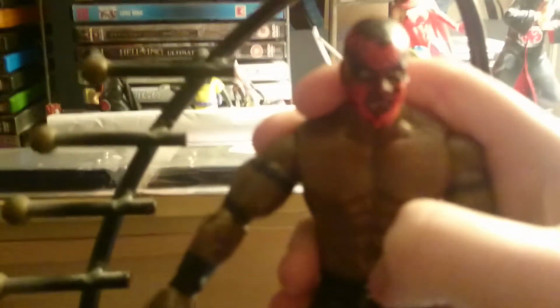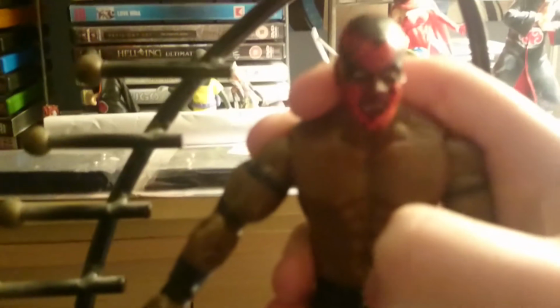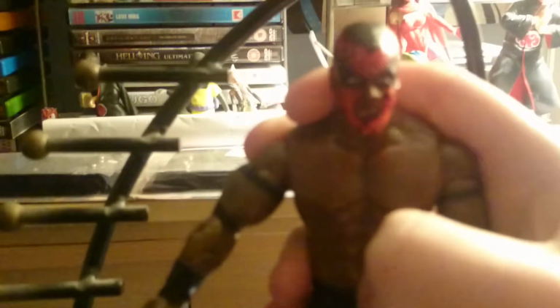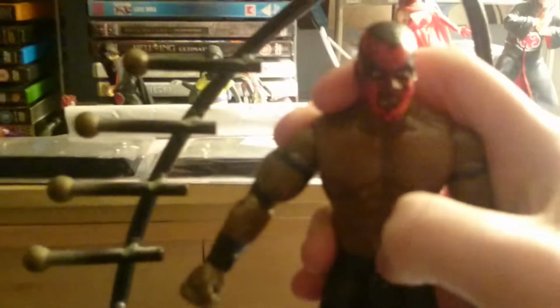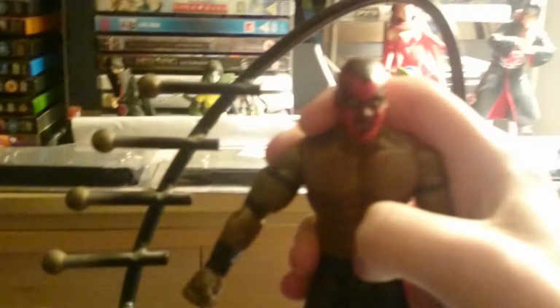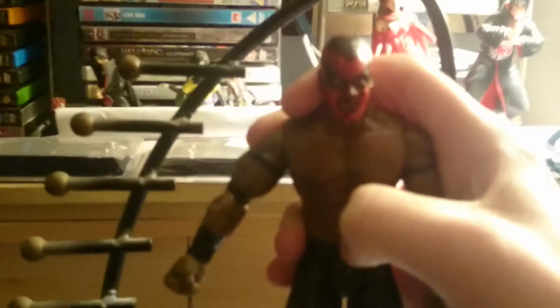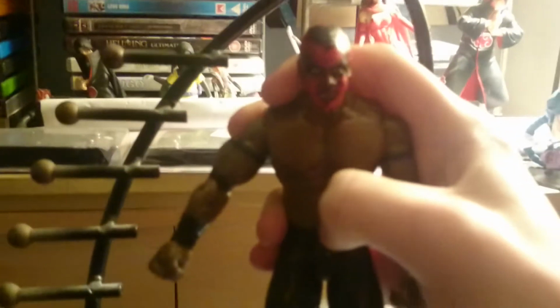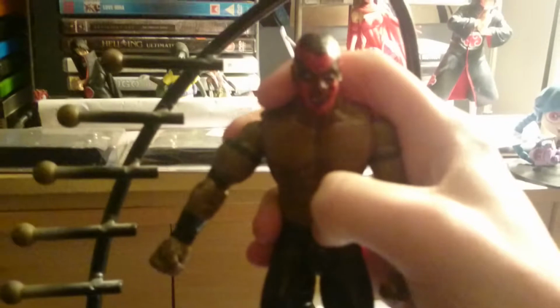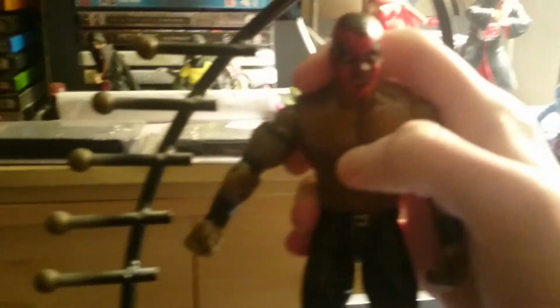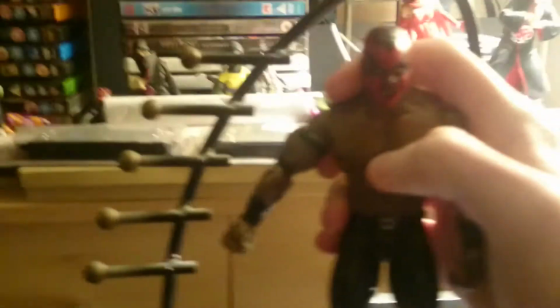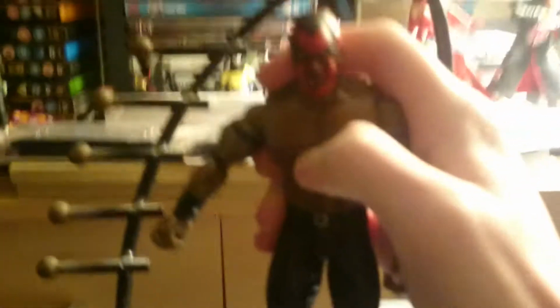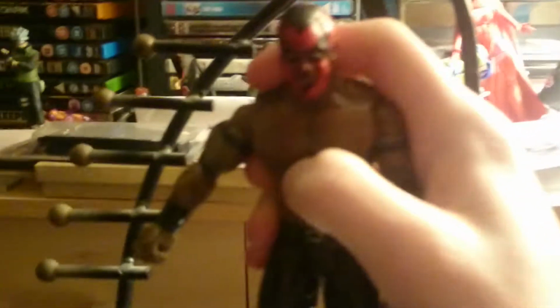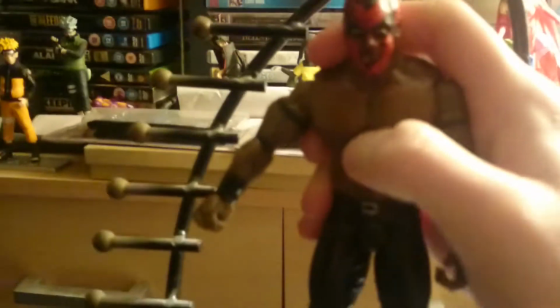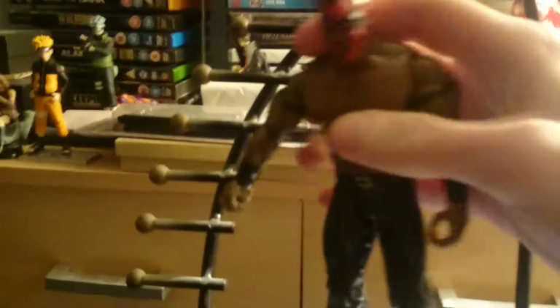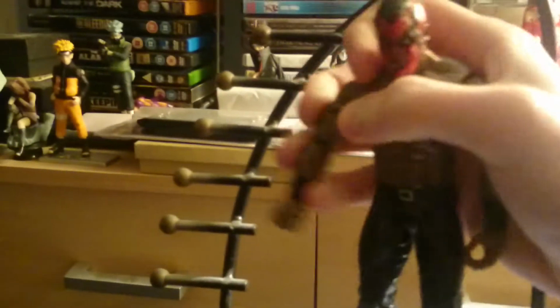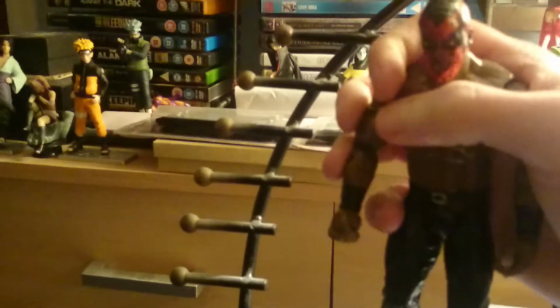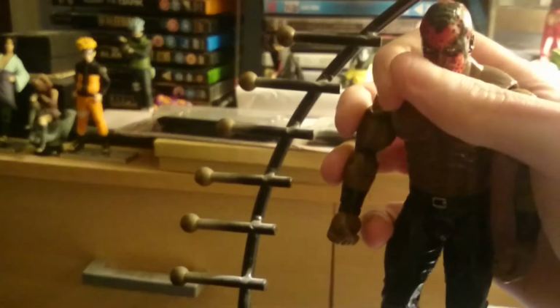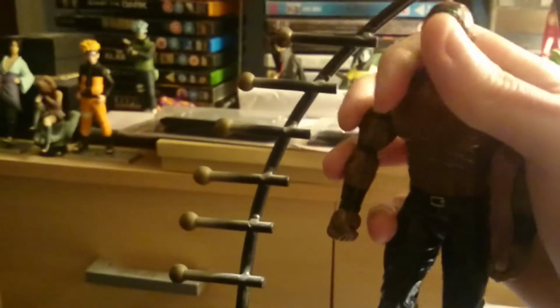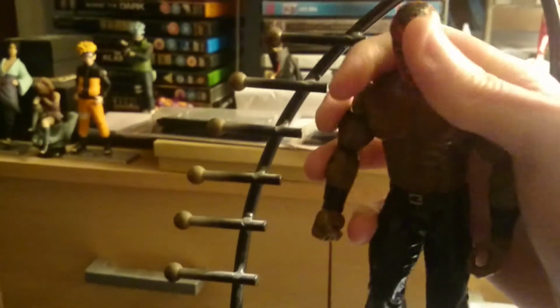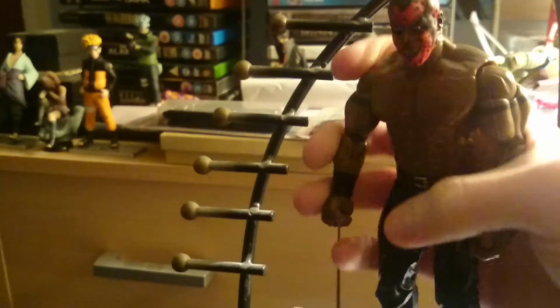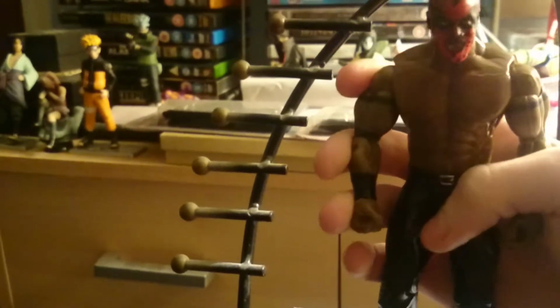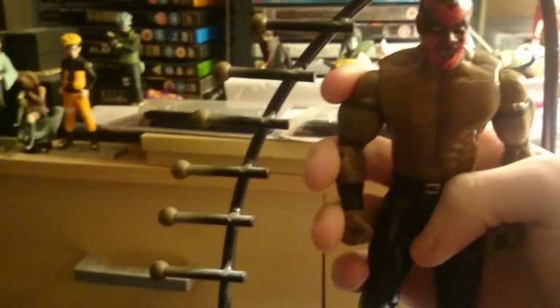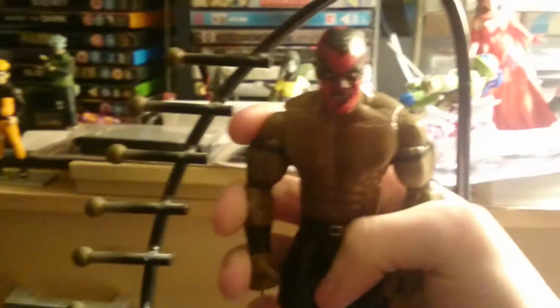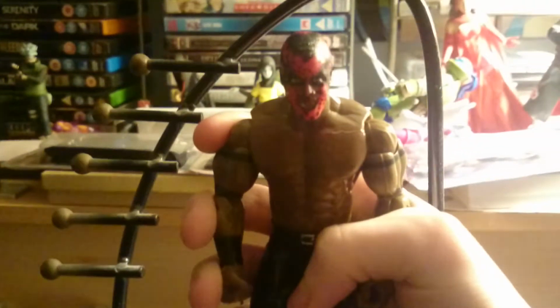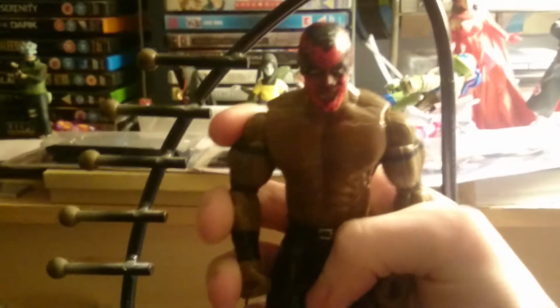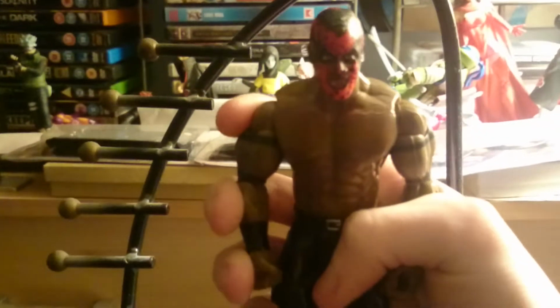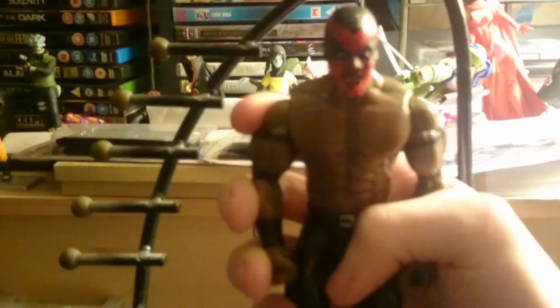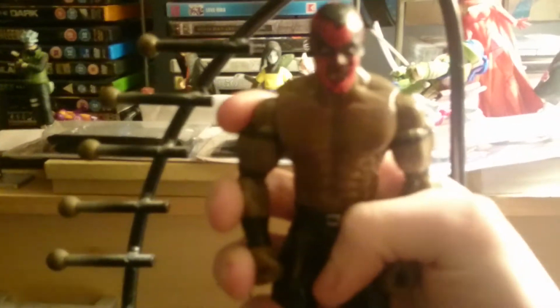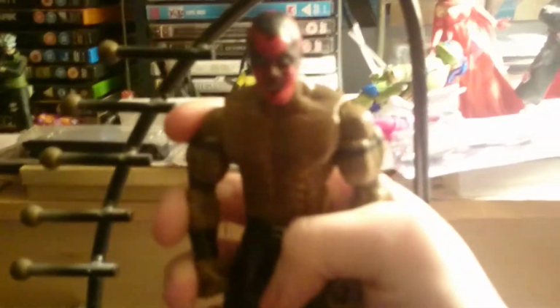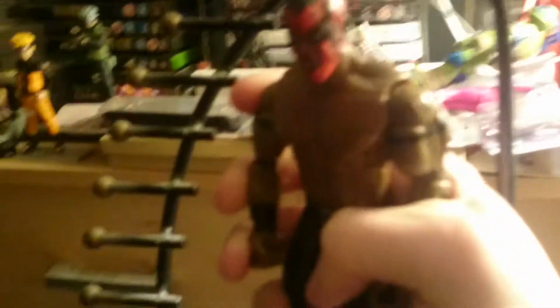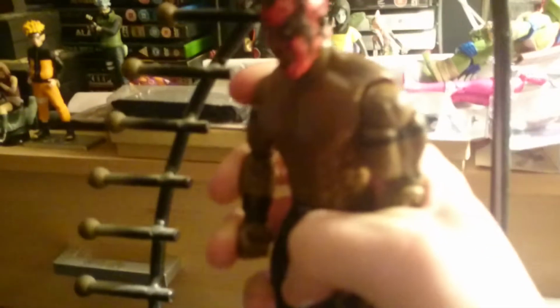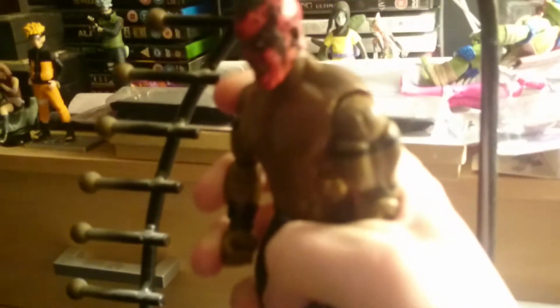Boogeyman has some teeth missing. He used to like eating worms — he used to put worms in his opponents' mouths occasionally. The face paint is very well detailed.